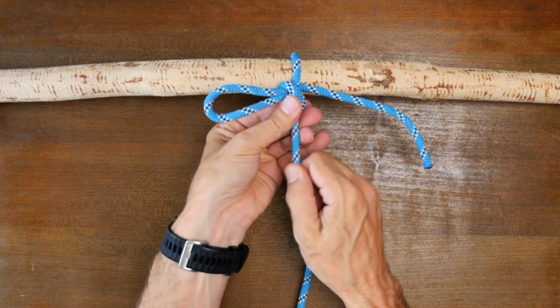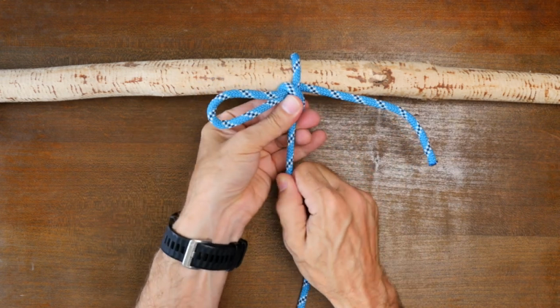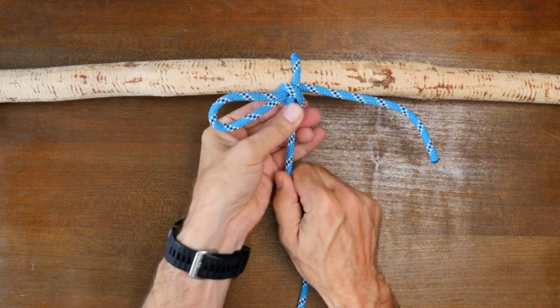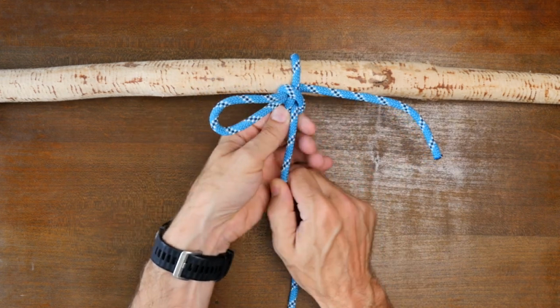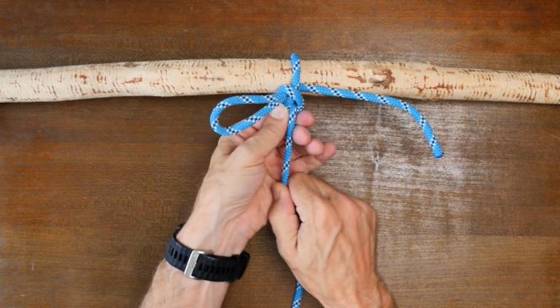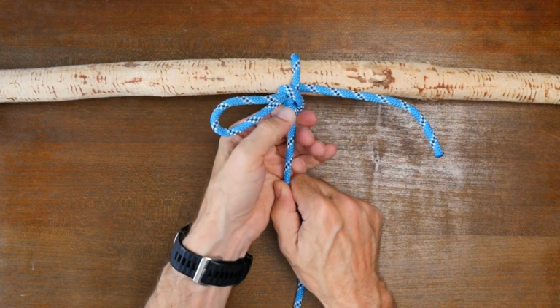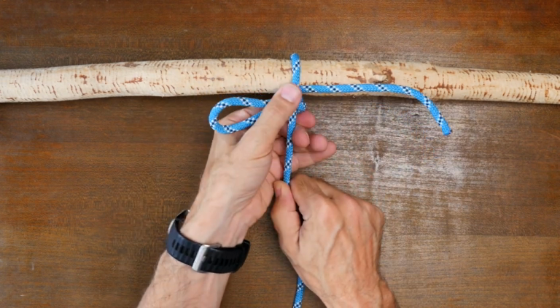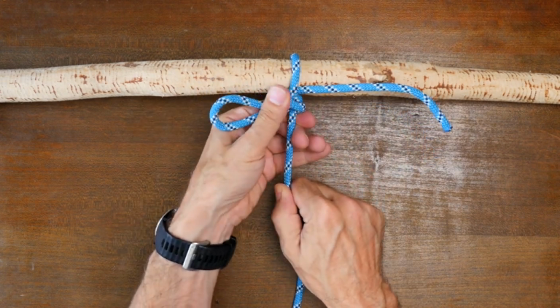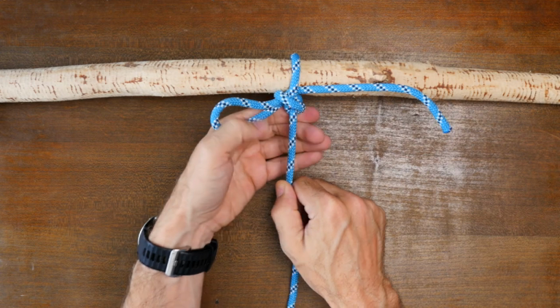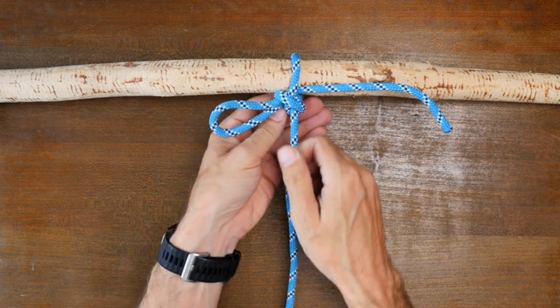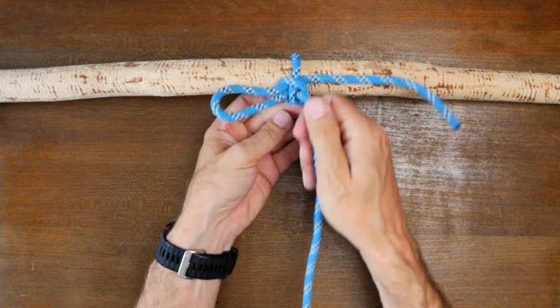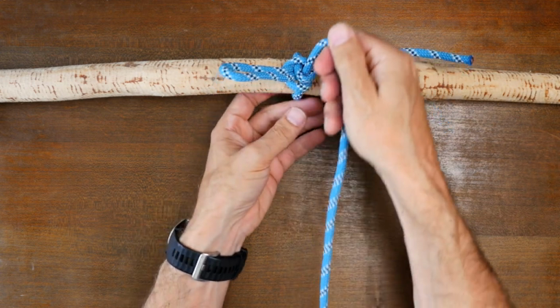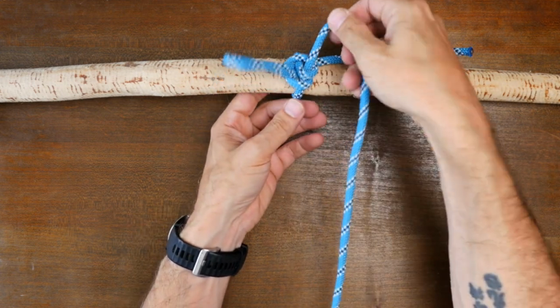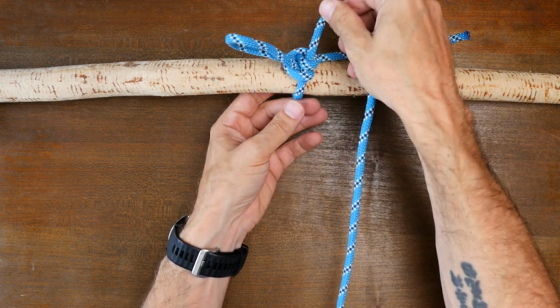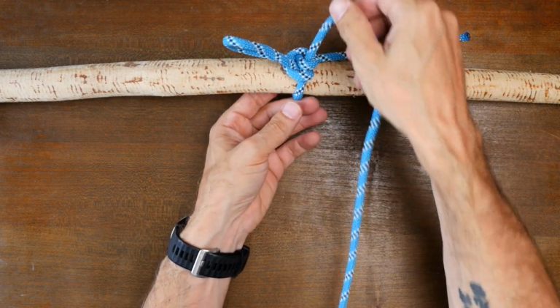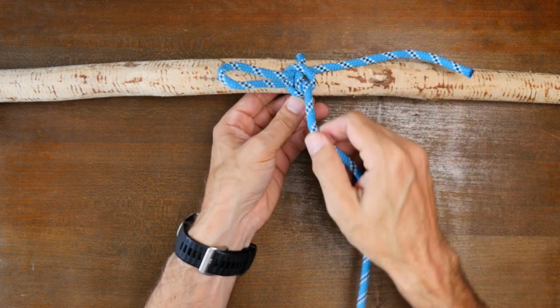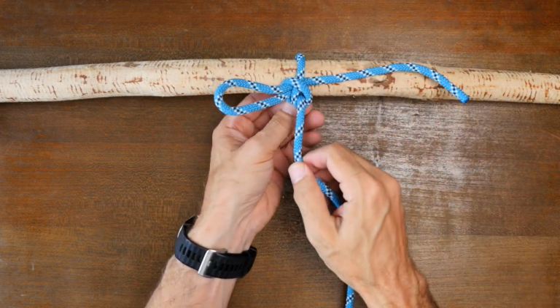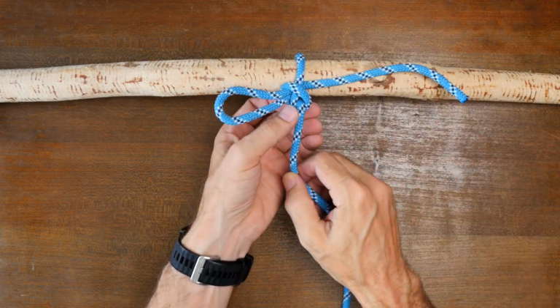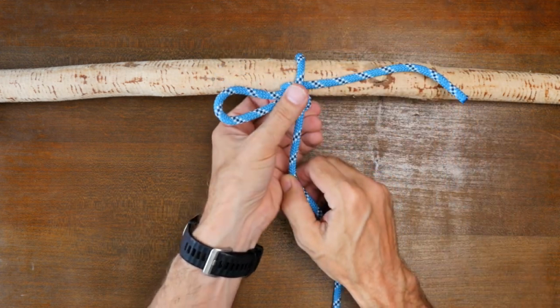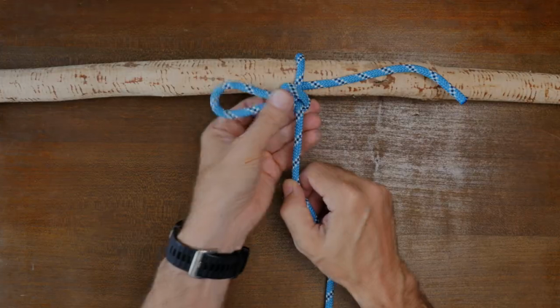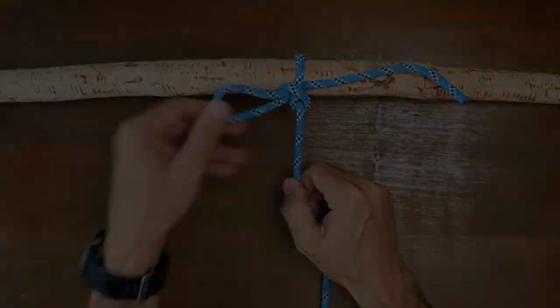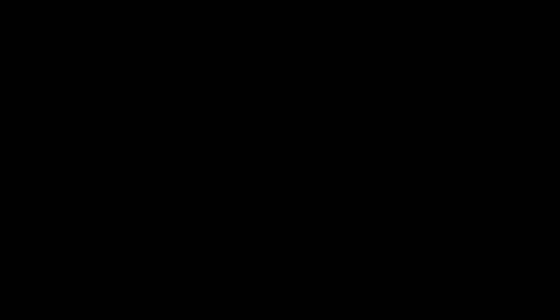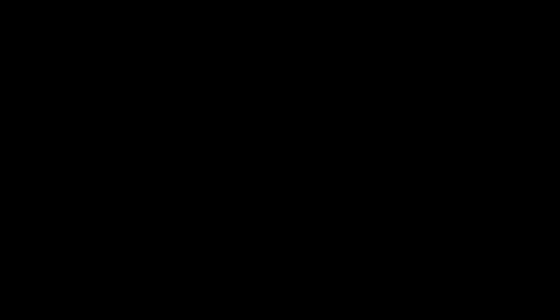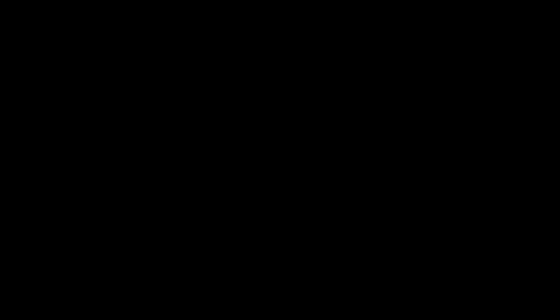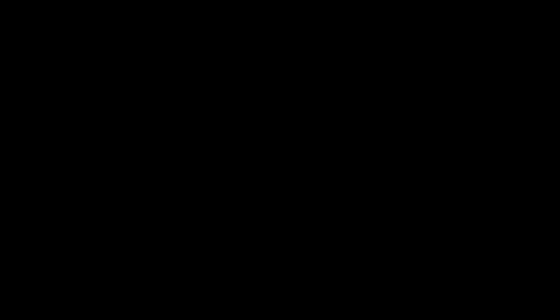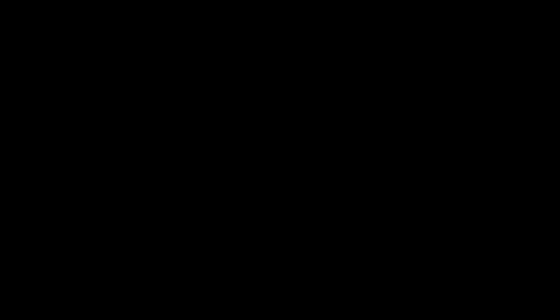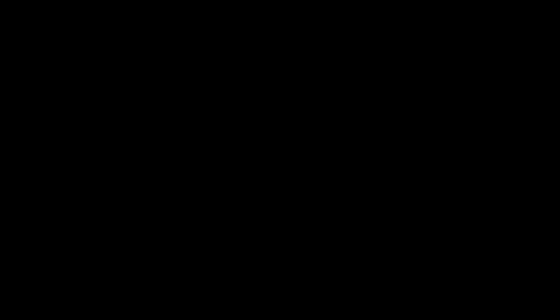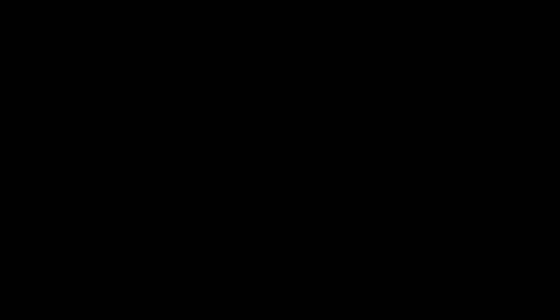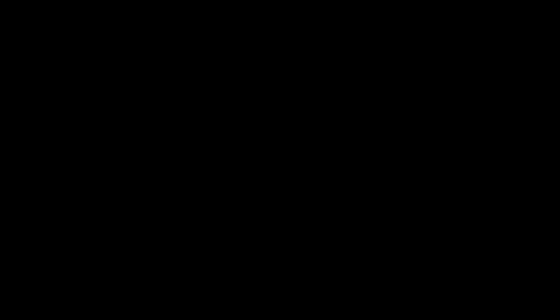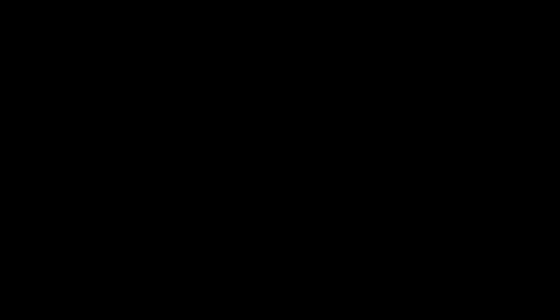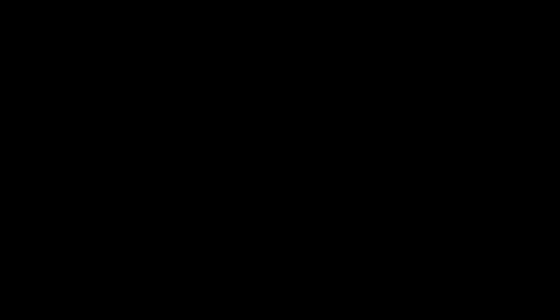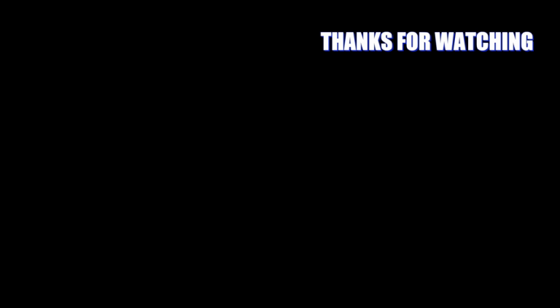Of course there are many other types of hitch knots, and if you'd like to explore others then I'd recommend my video on the essential hitch knots. You can watch that next. I hope you enjoyed this video and thanks for watching.